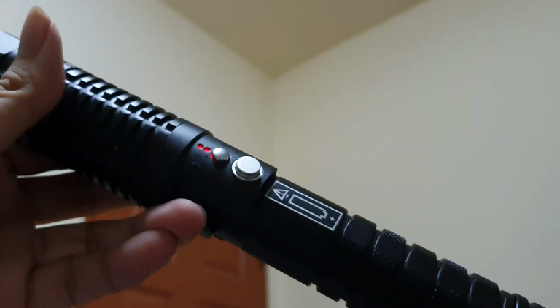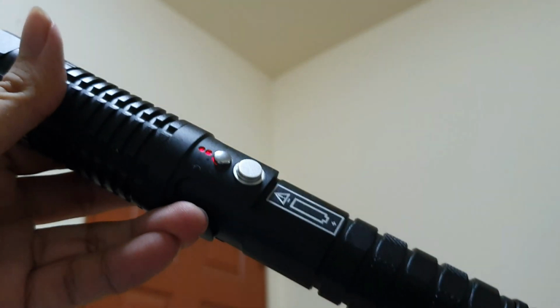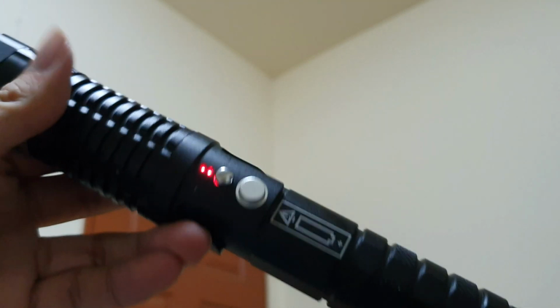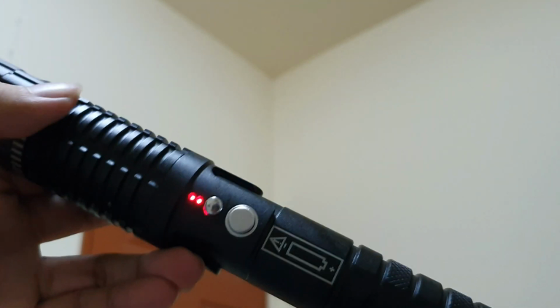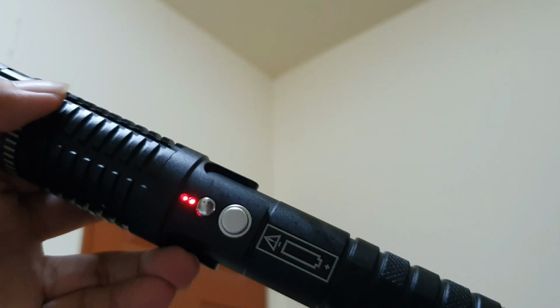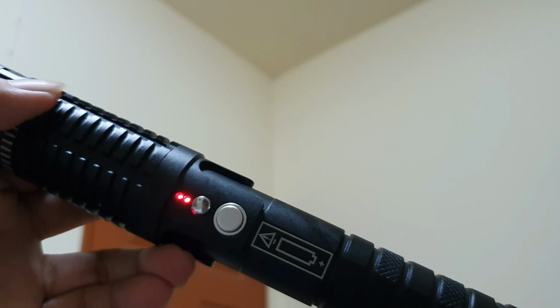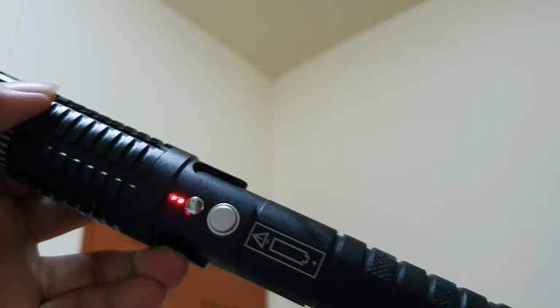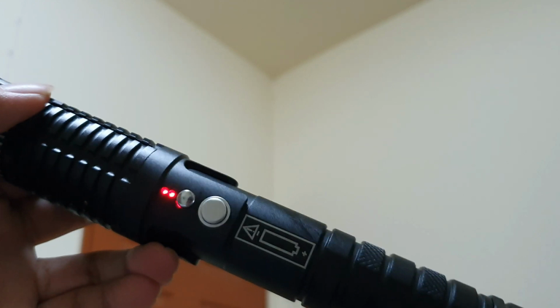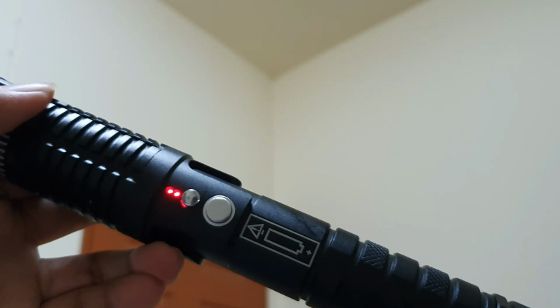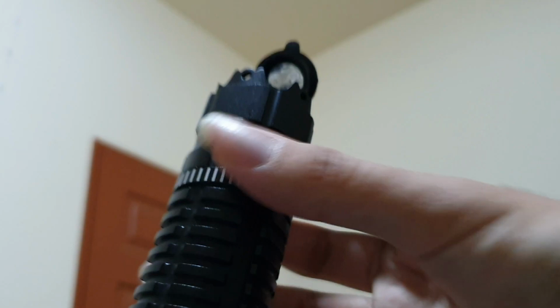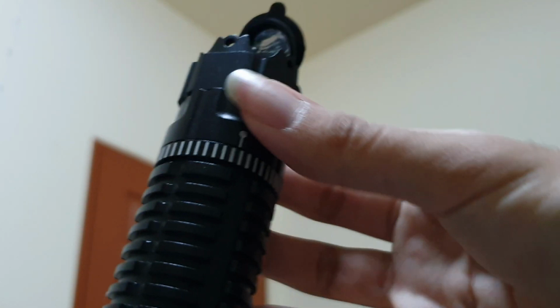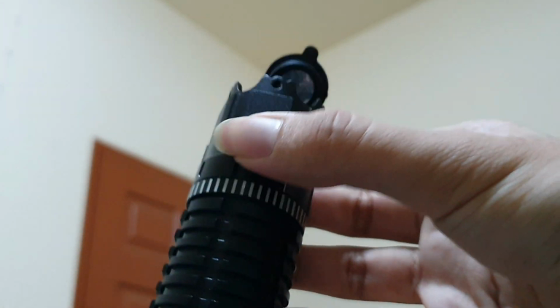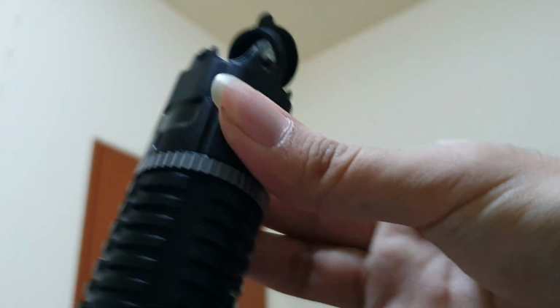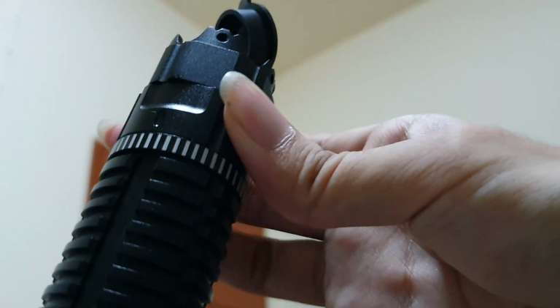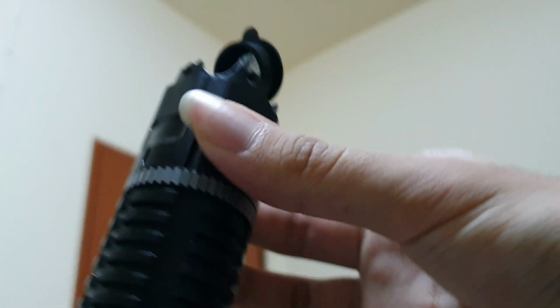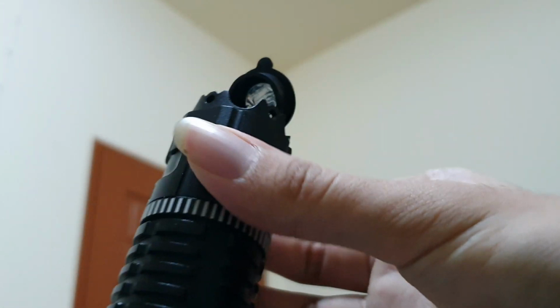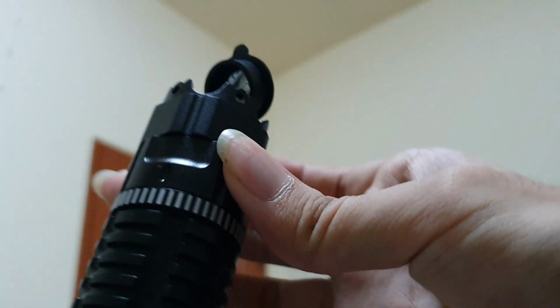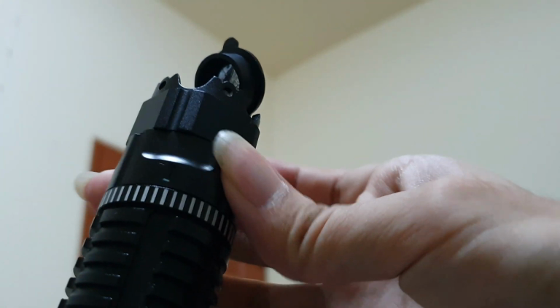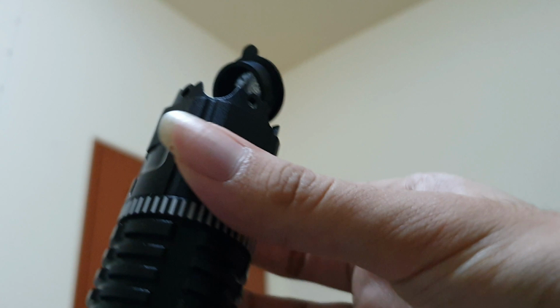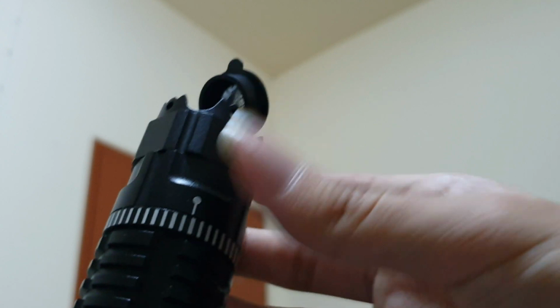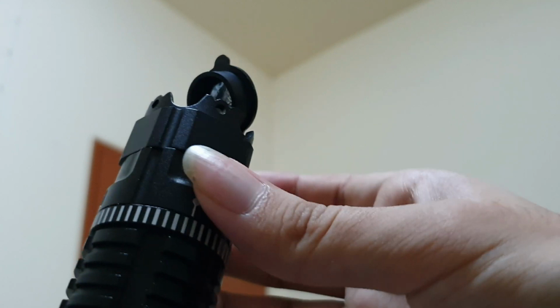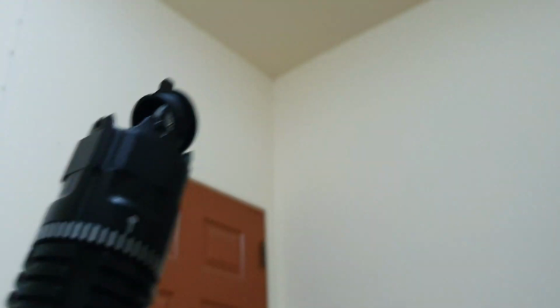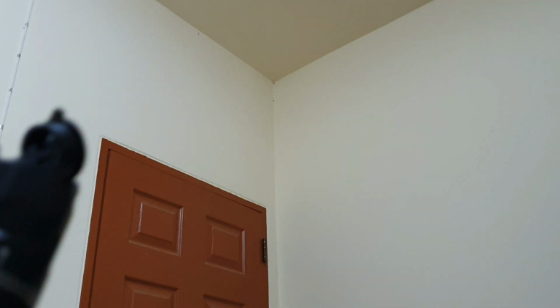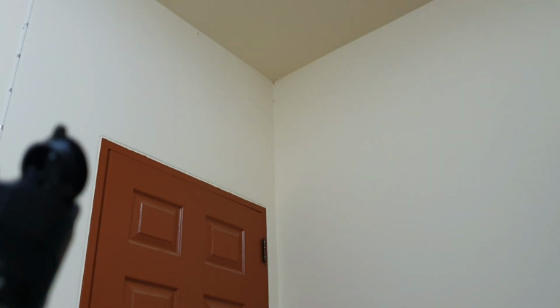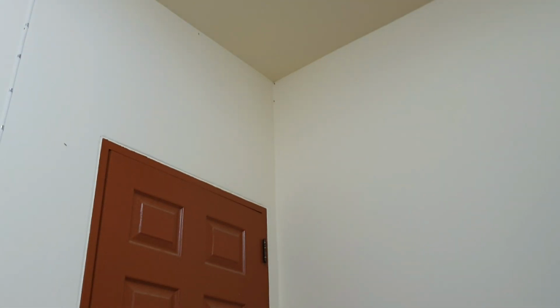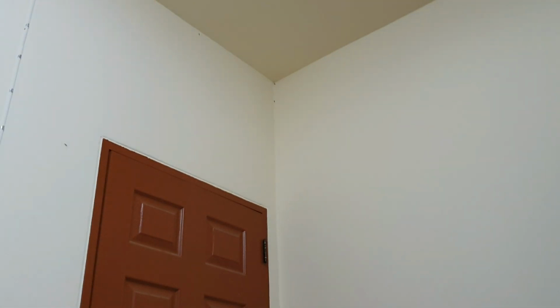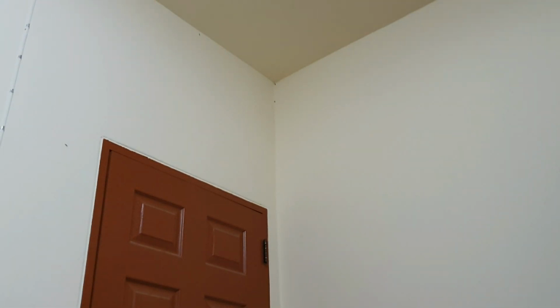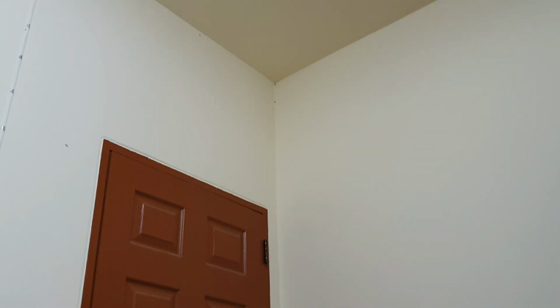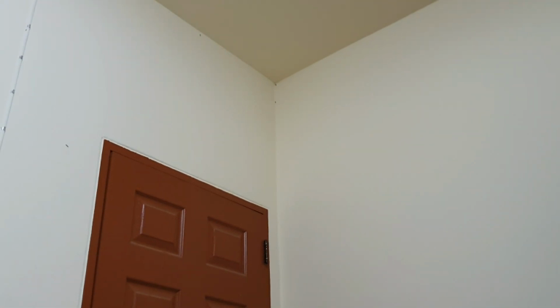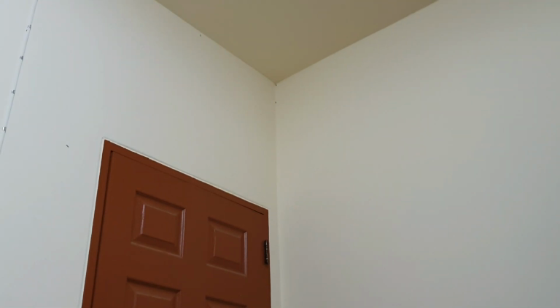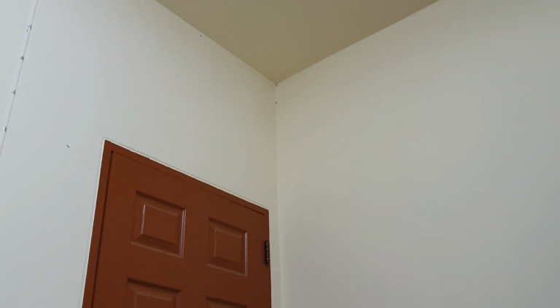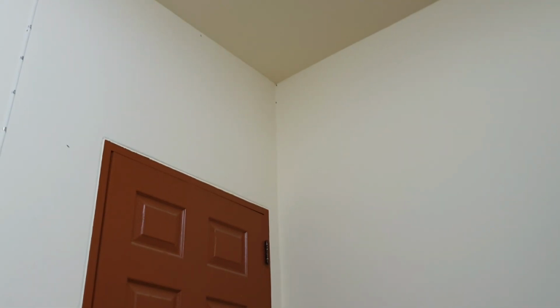A nice feature is the red battery indicator. It's pretty useful when you have laser safety glasses that block out the blue and green lights.